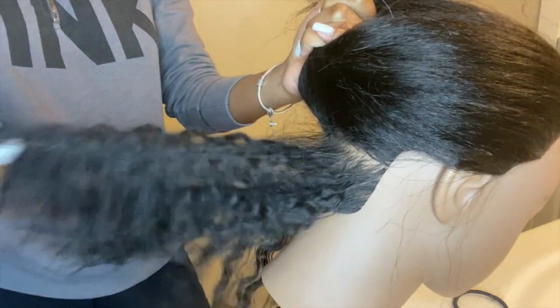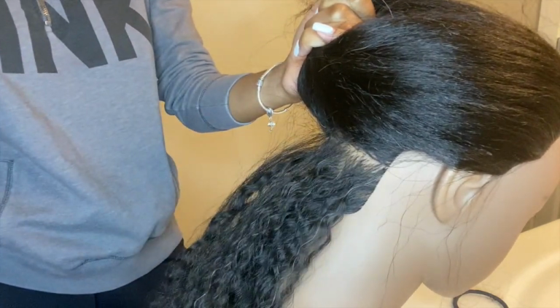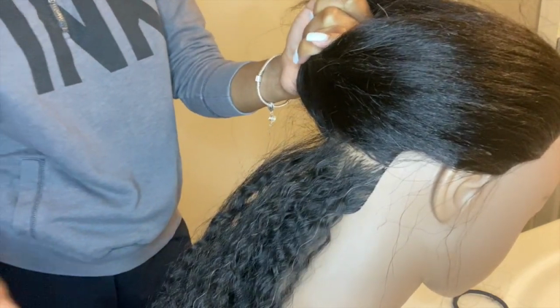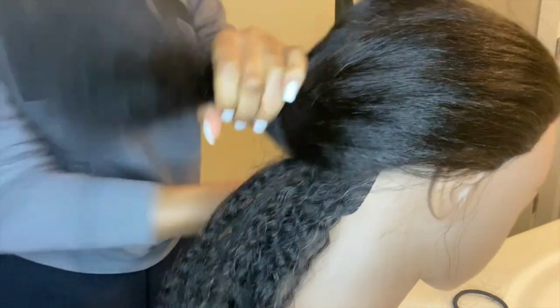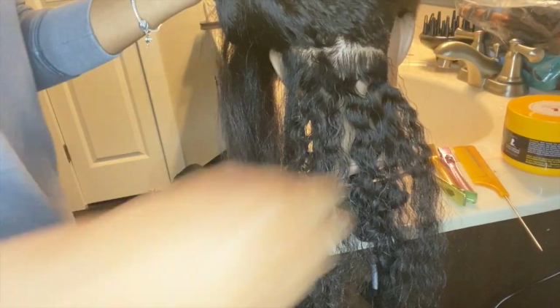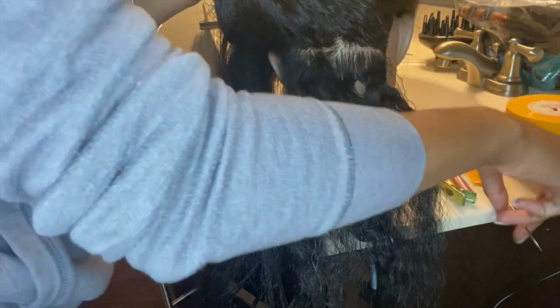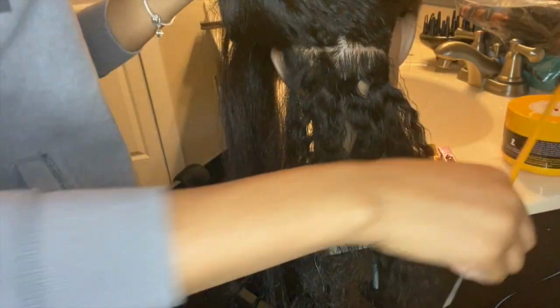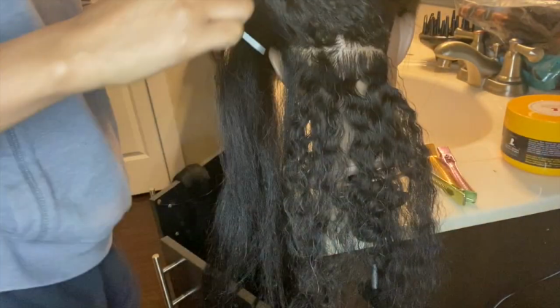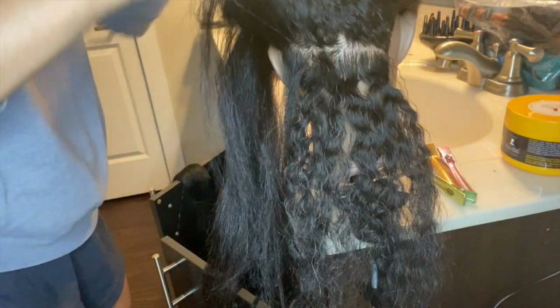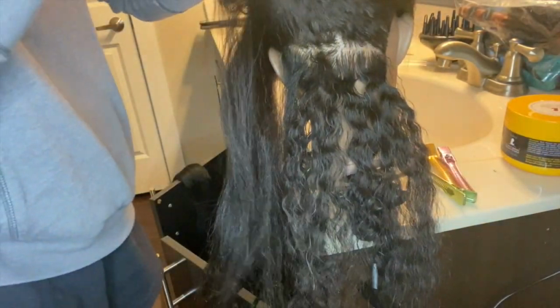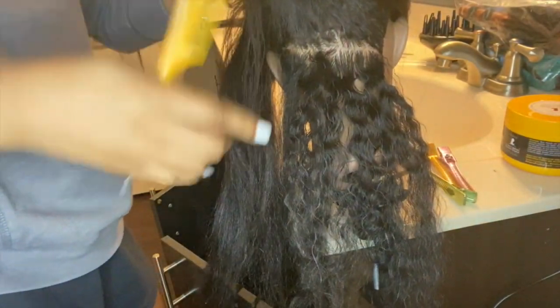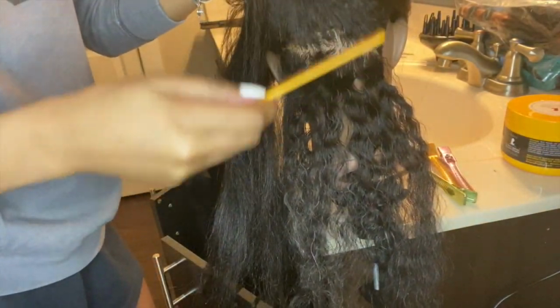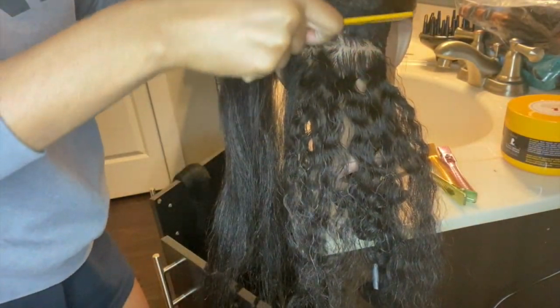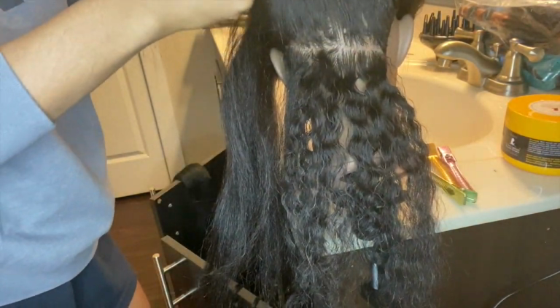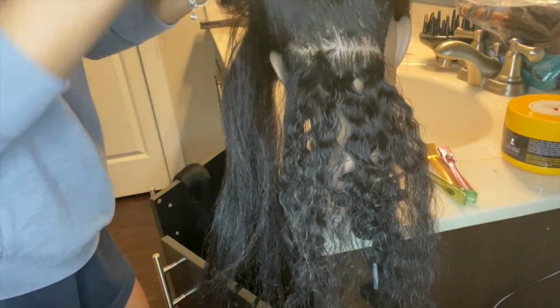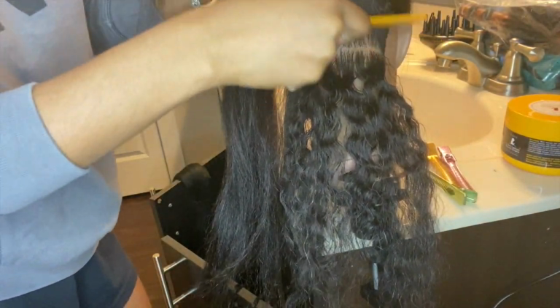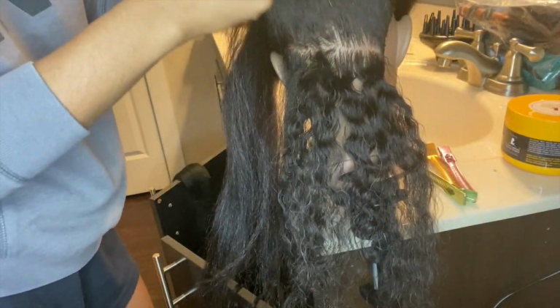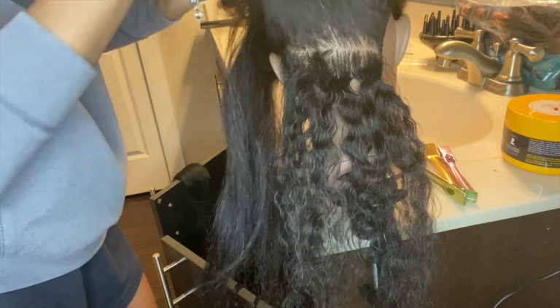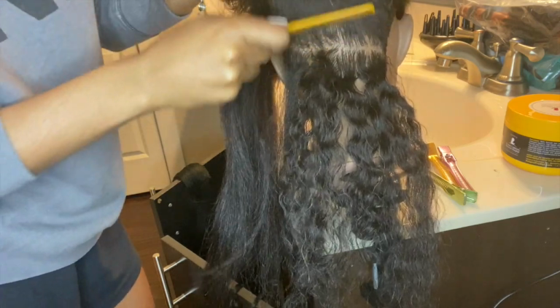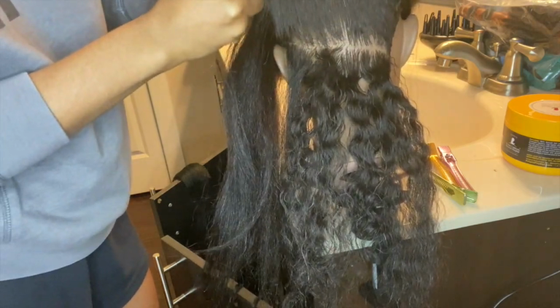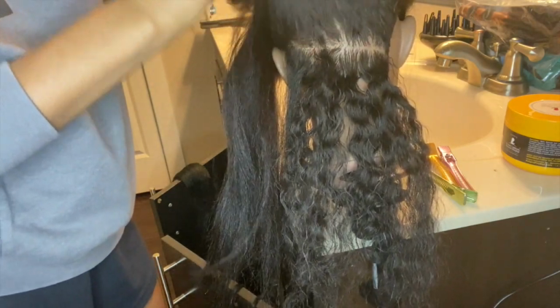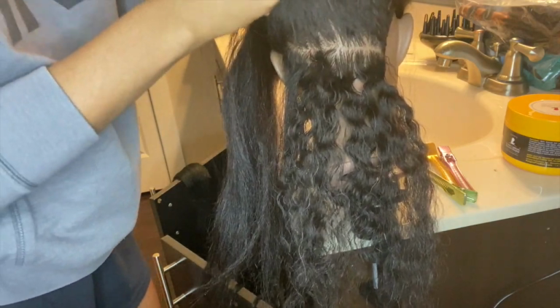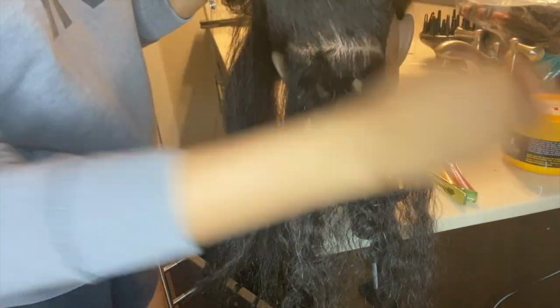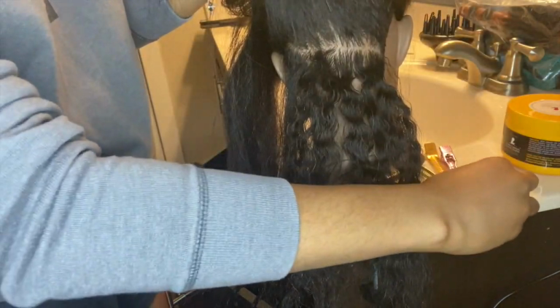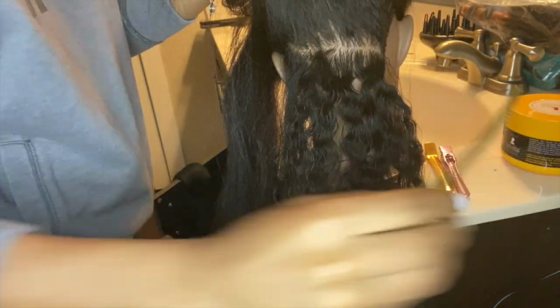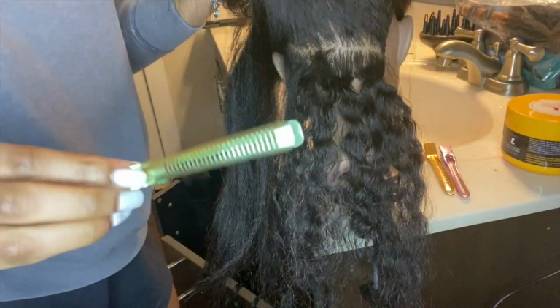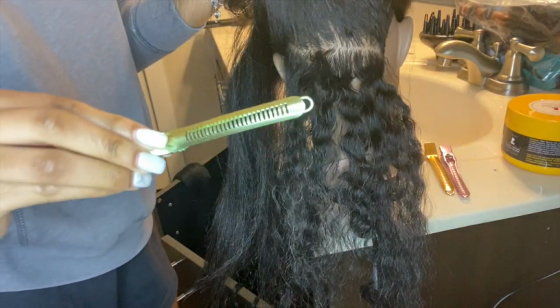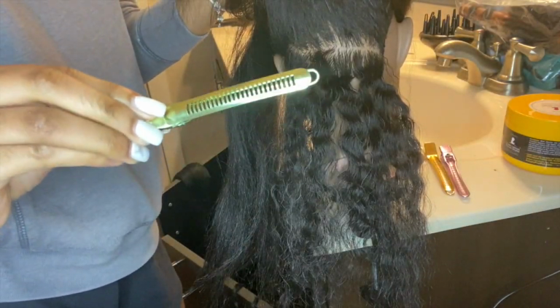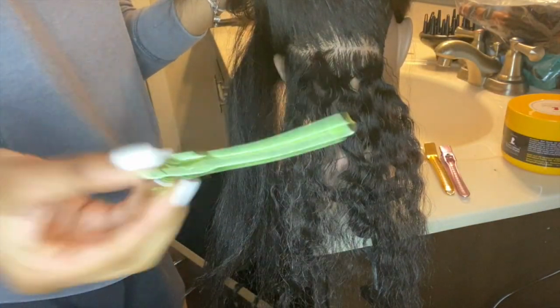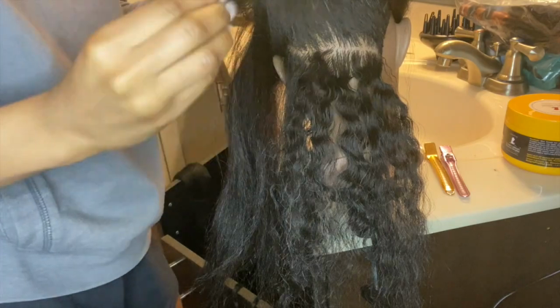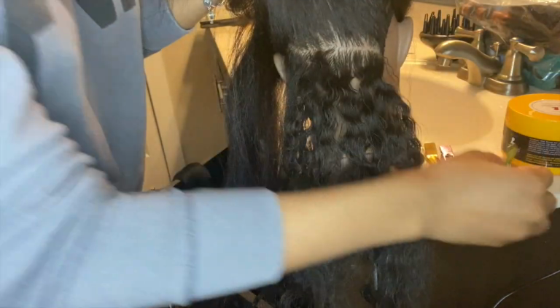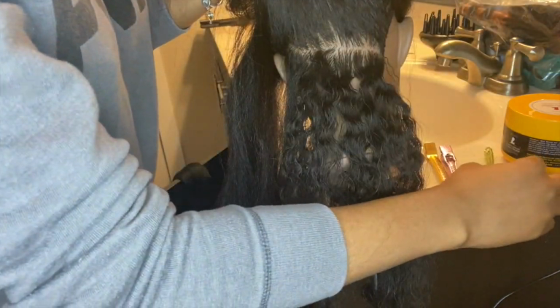So let's just get right into it. I'm going to part off my section from the bottom and put the rest of the hair up and out of the way. I also have these really cute clips that I got from Tyson just to keep them out of the way.